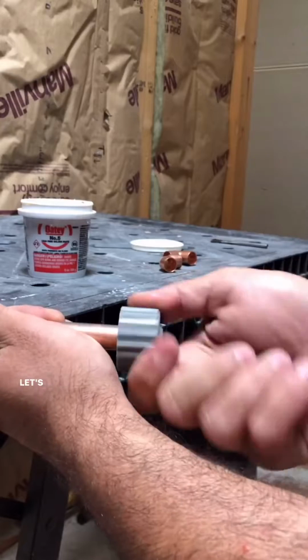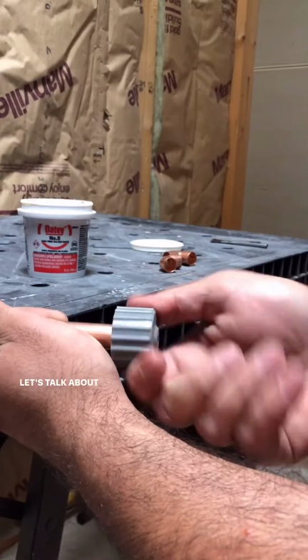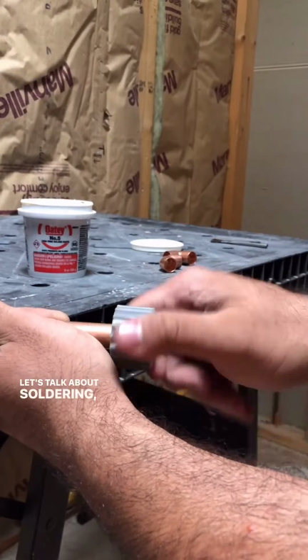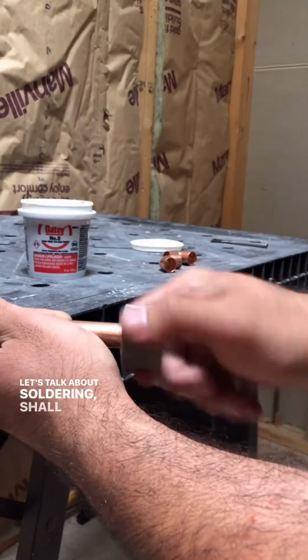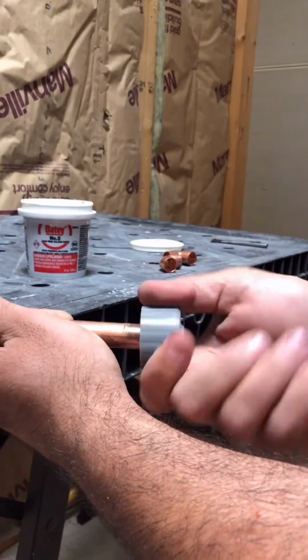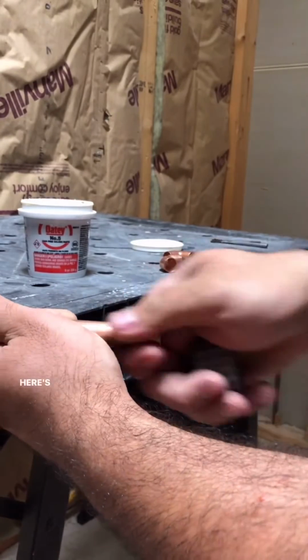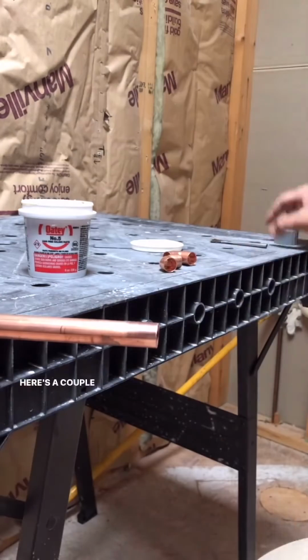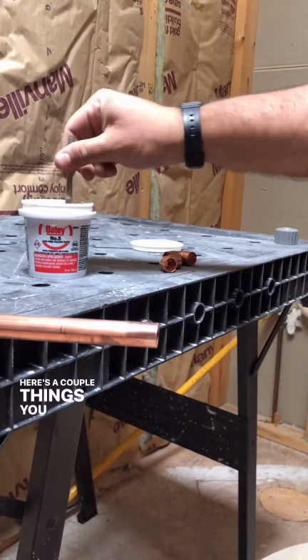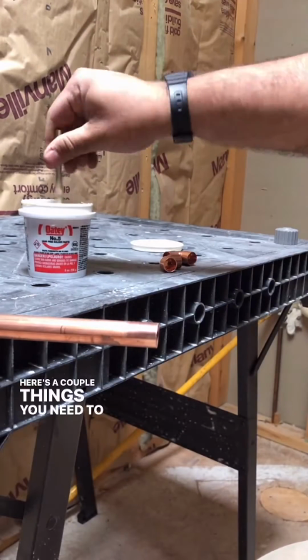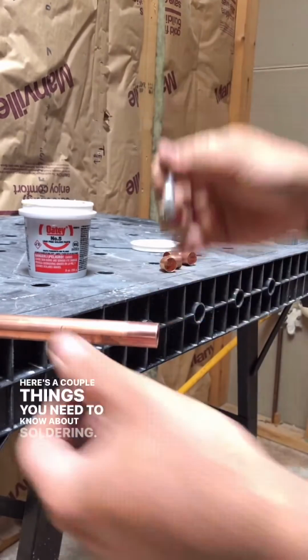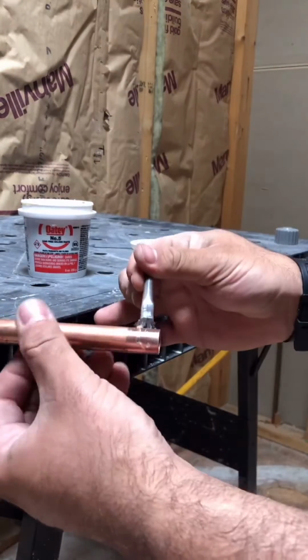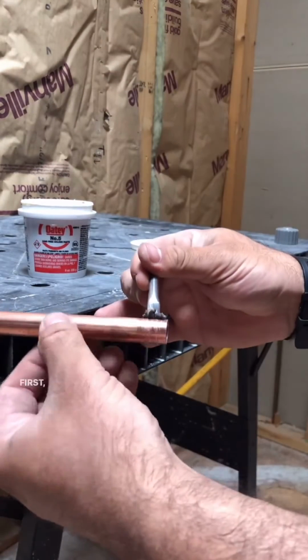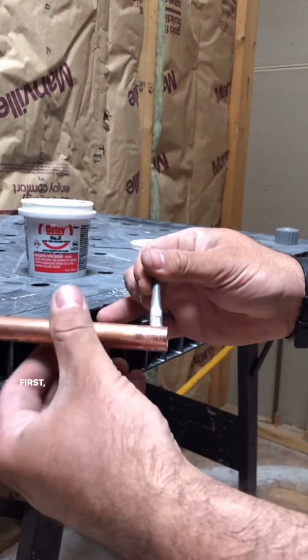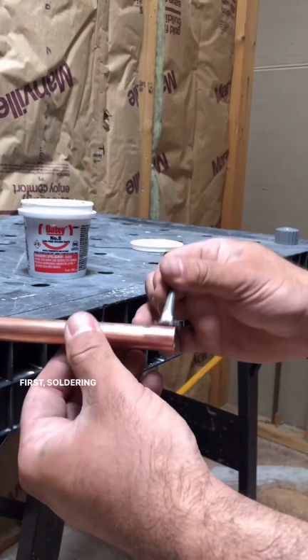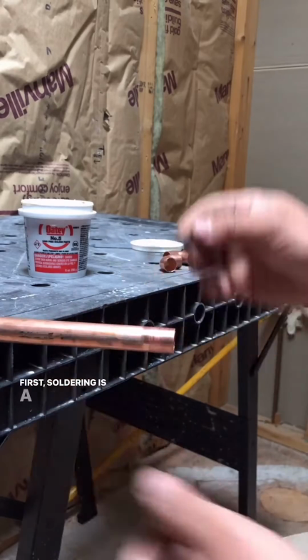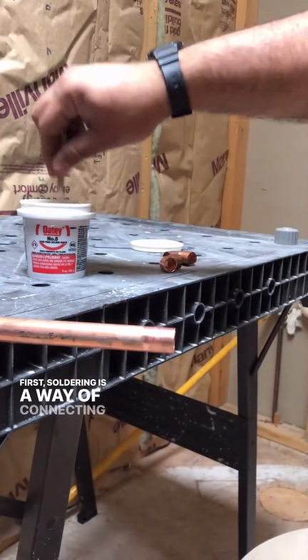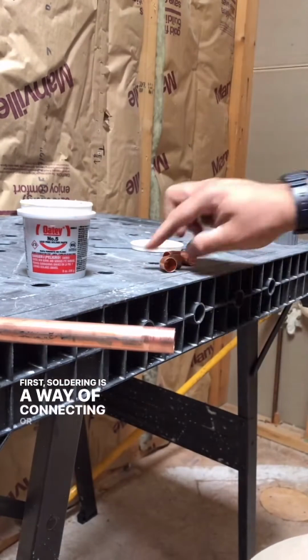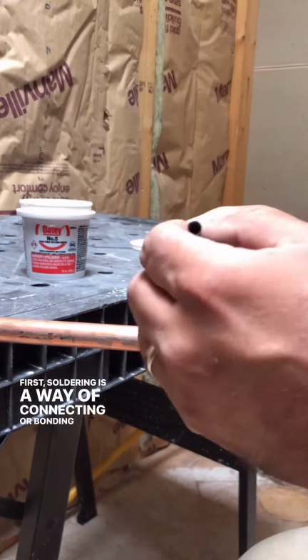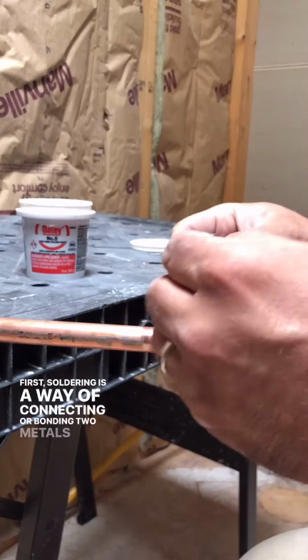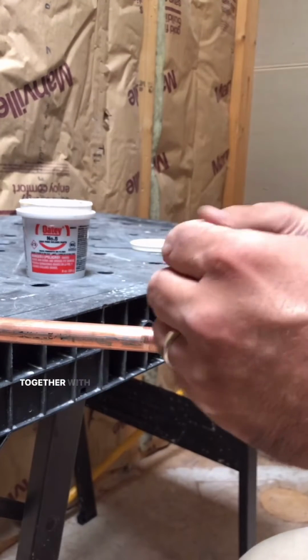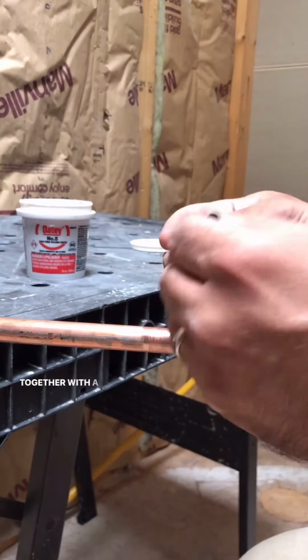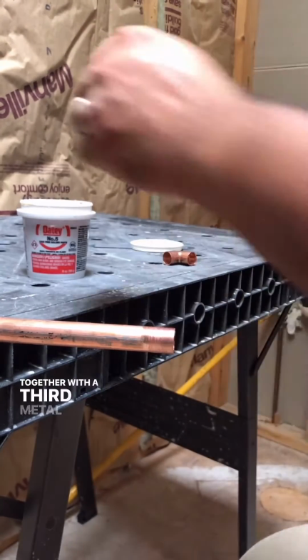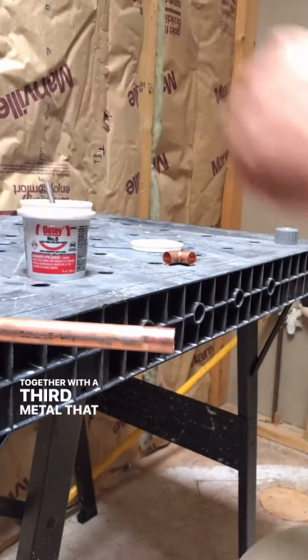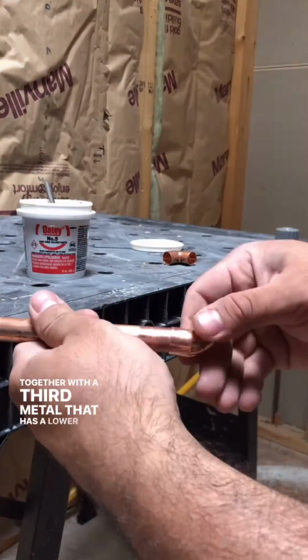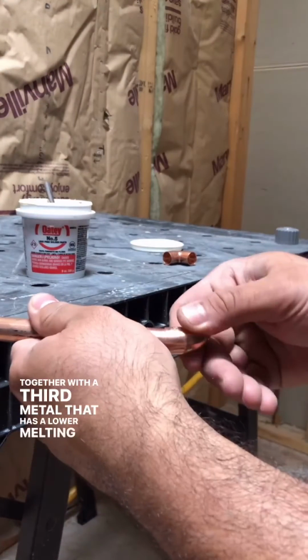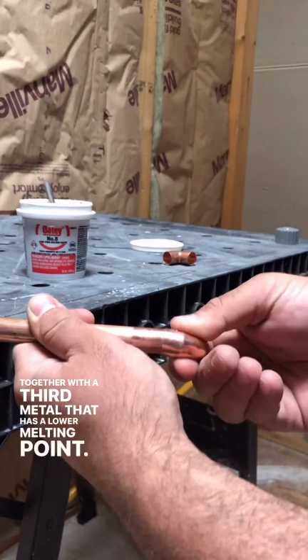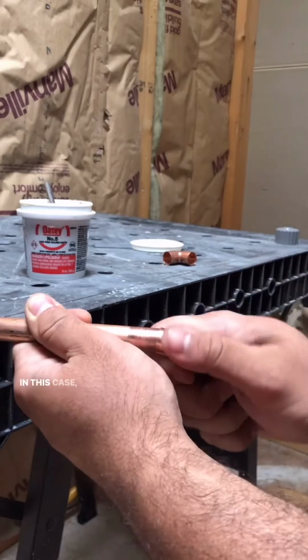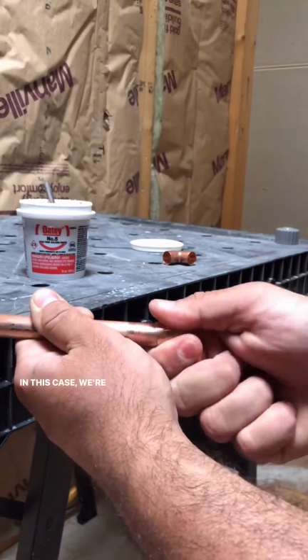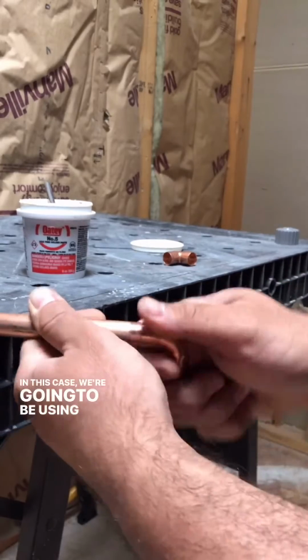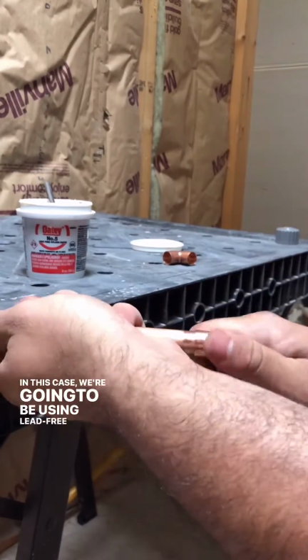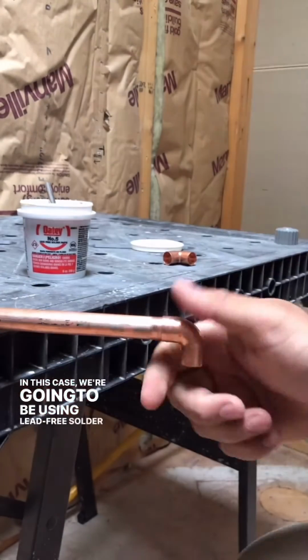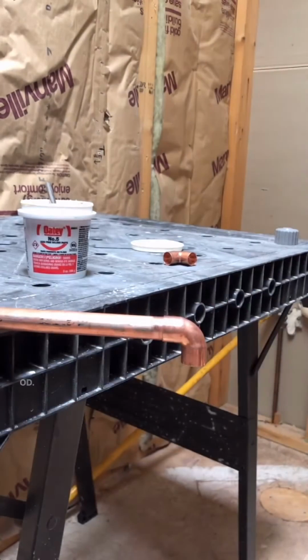Let's talk about soldering. Here's a couple things you need to know. First, soldering is a way of connecting or bonding two metals together with a third metal that has a lower melting point. In this case, we're going to be using lead-free solder from Odie.